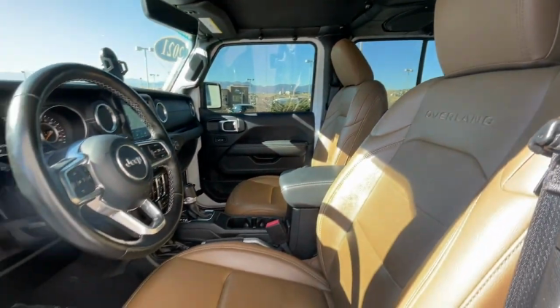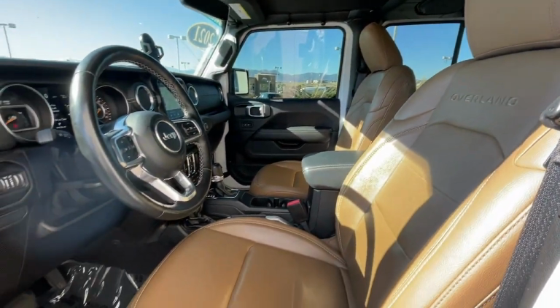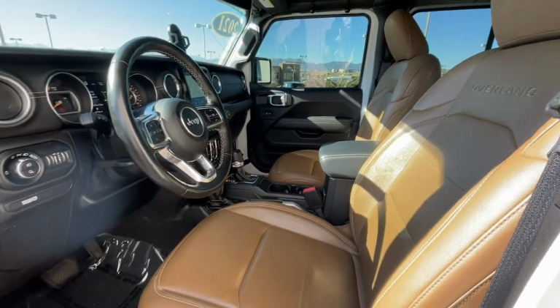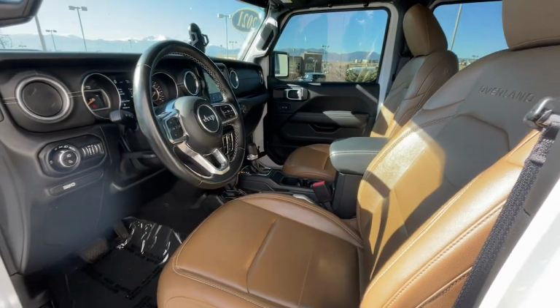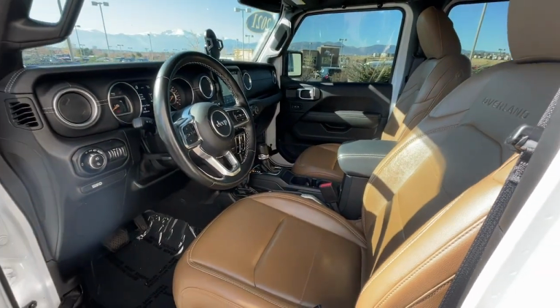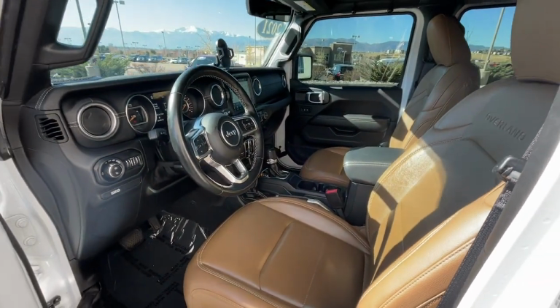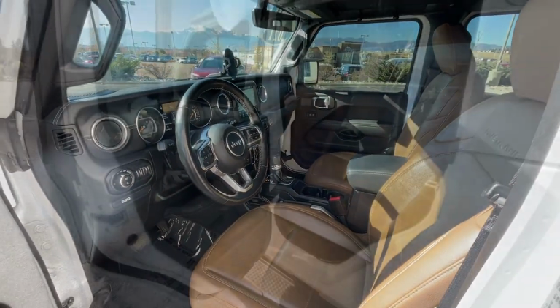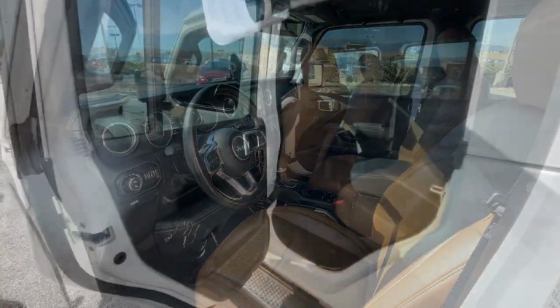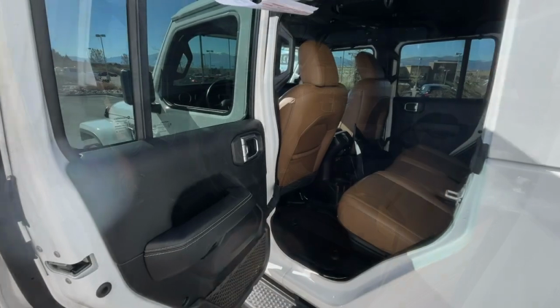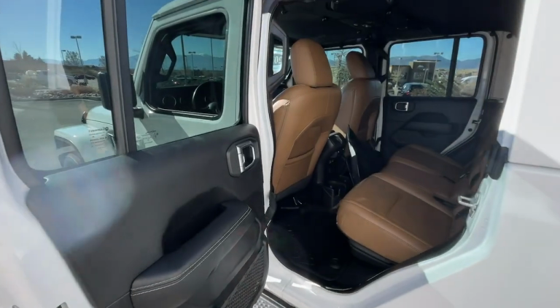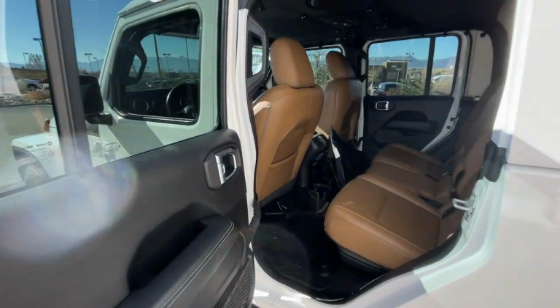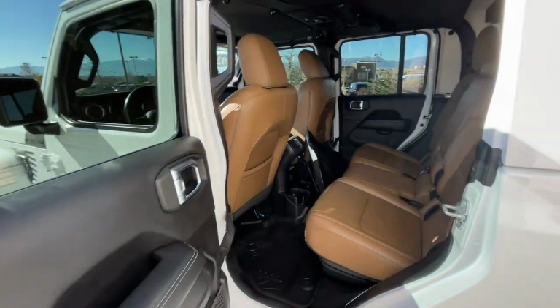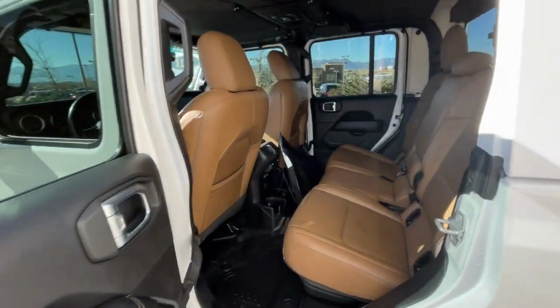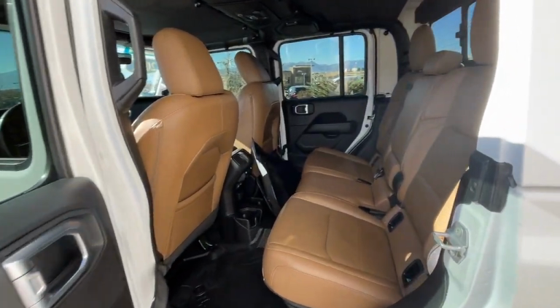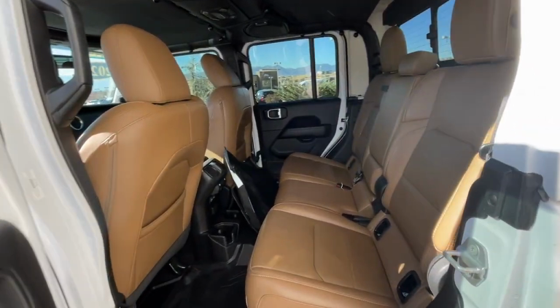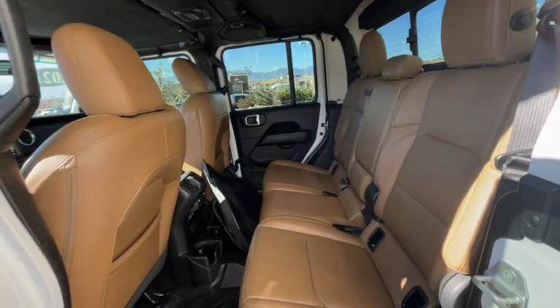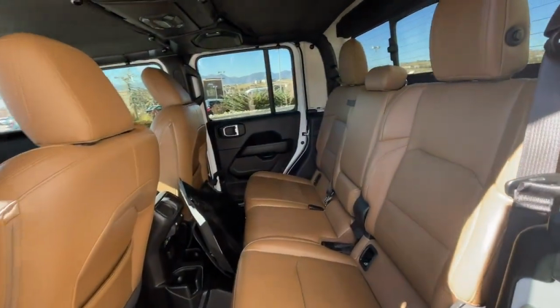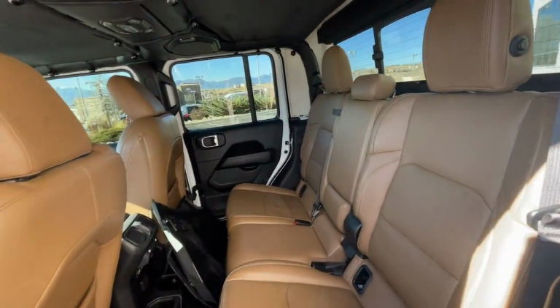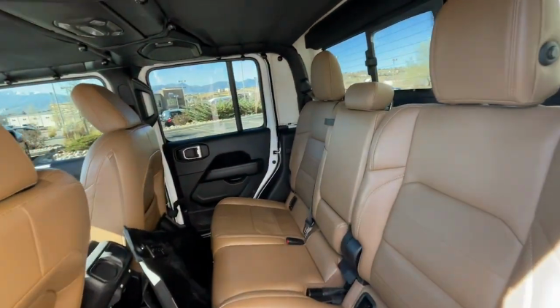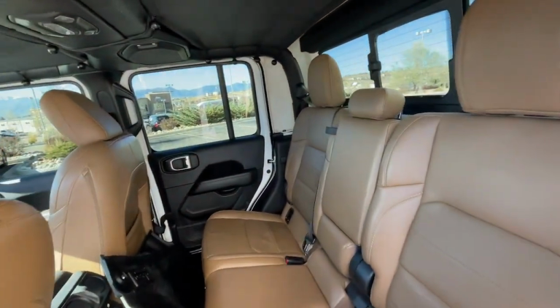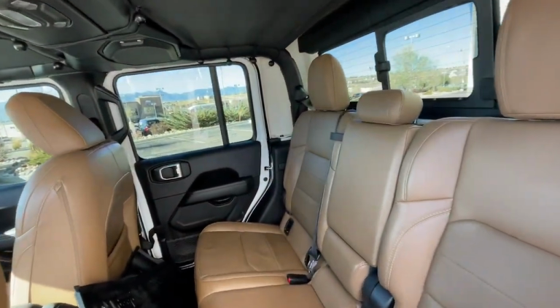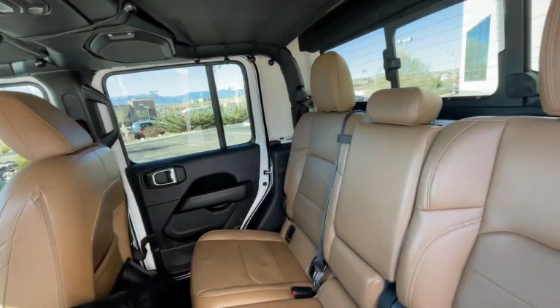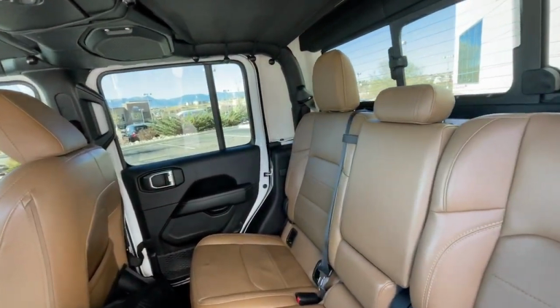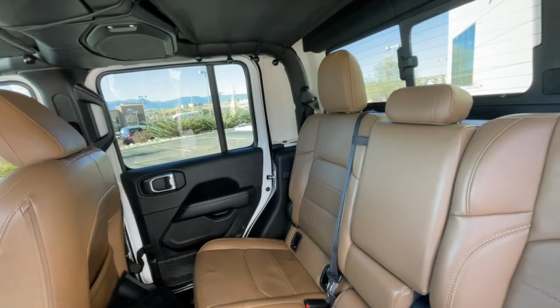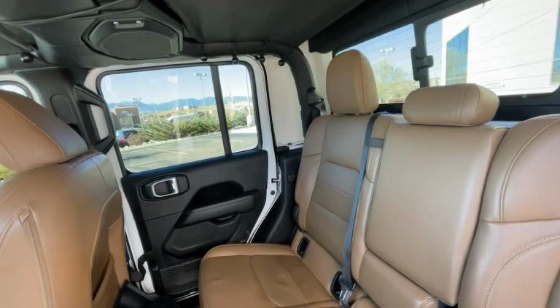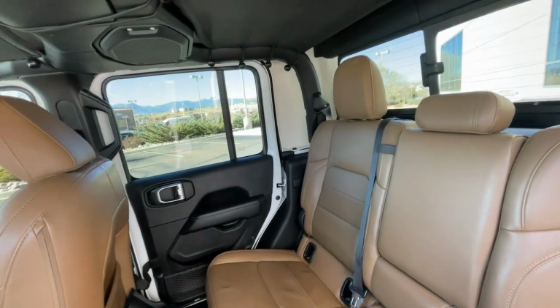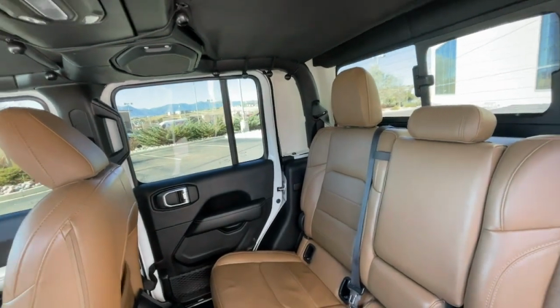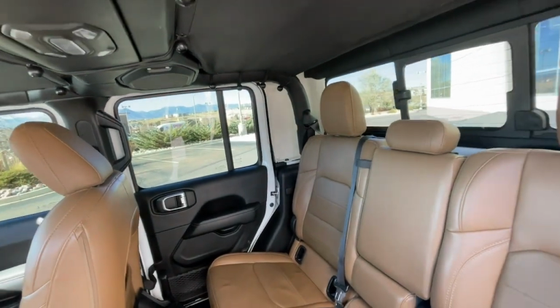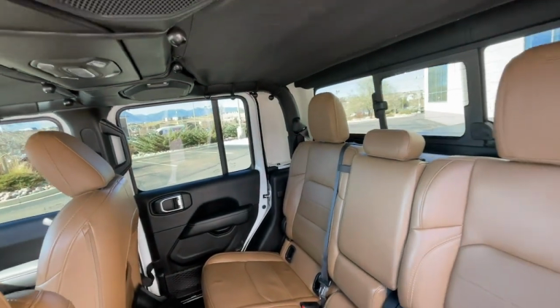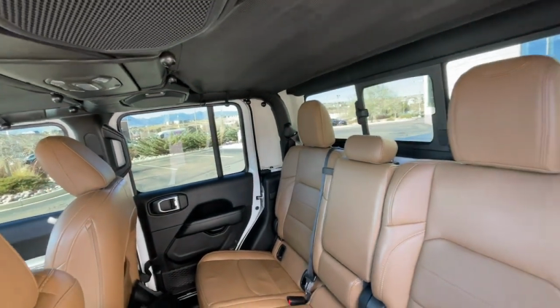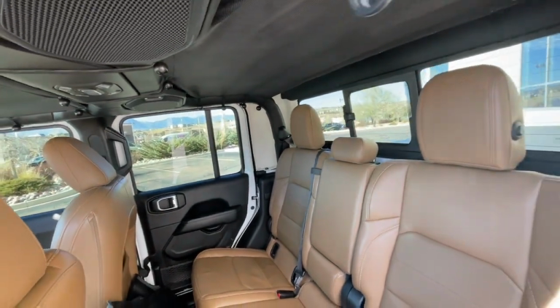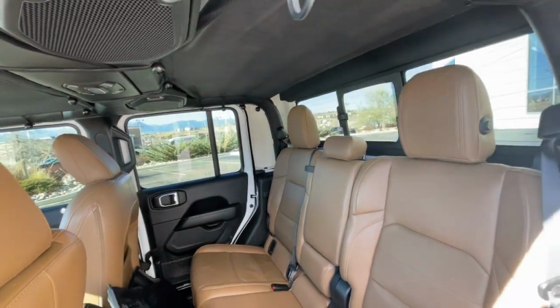Bold versatility blends with modern convenience in this remarkable Gladiator. See for yourself when you take it out for a test drive. Our professional staff looks forward to giving you excellent service.